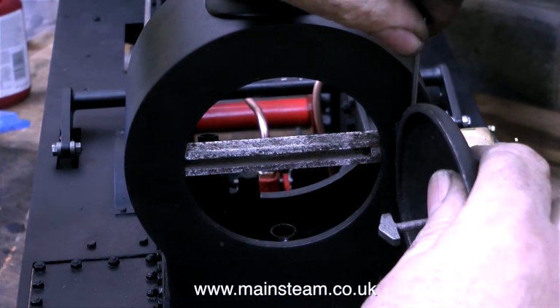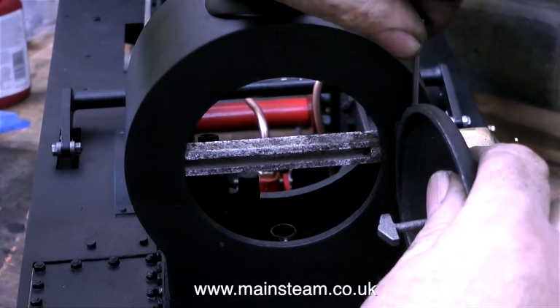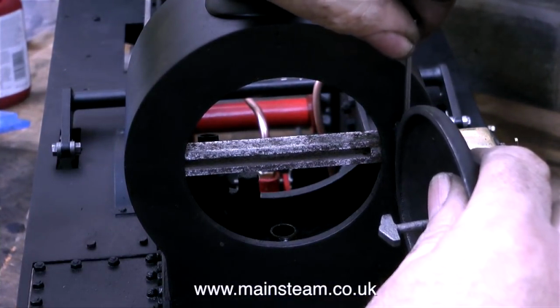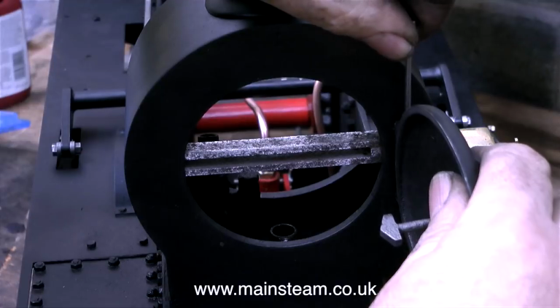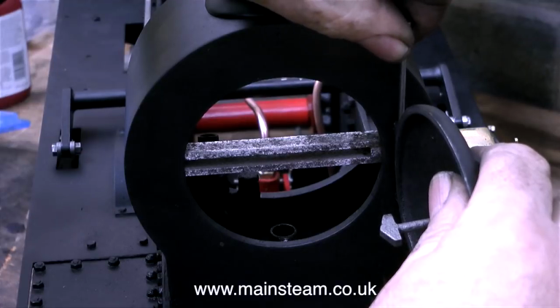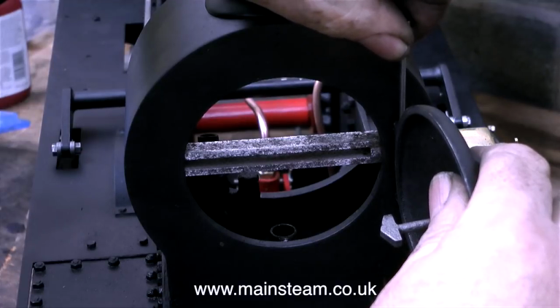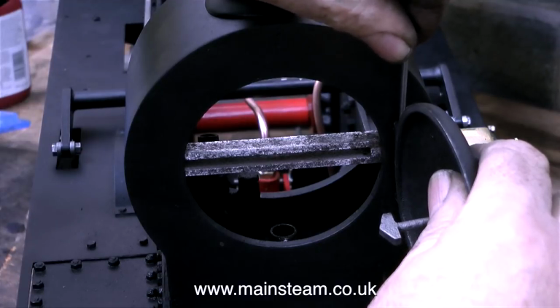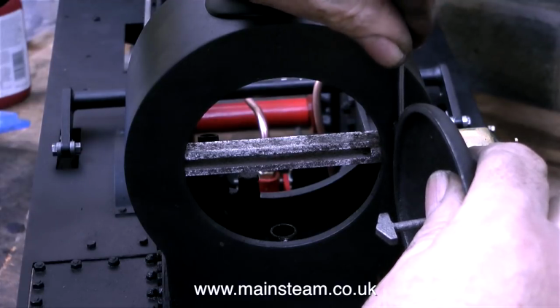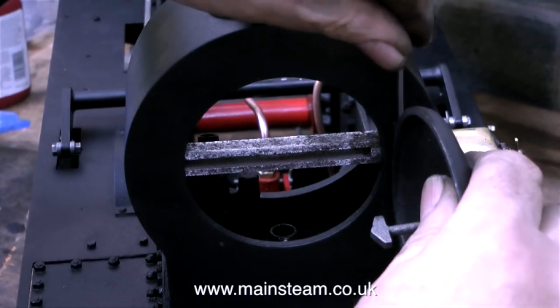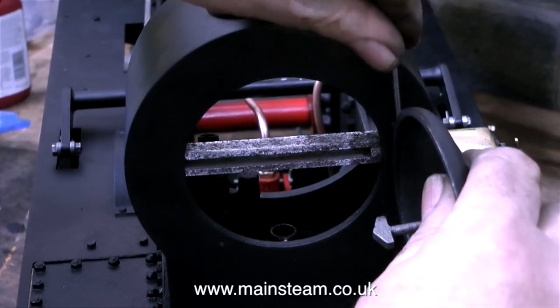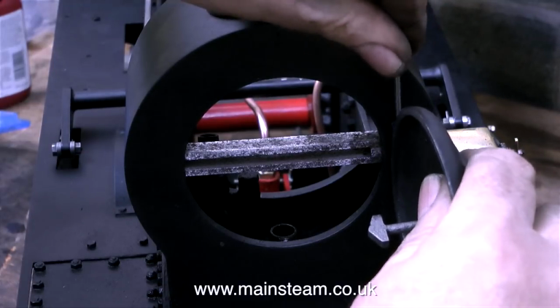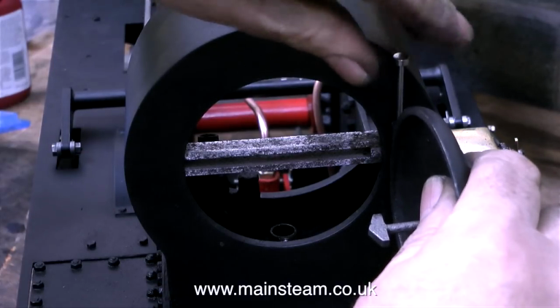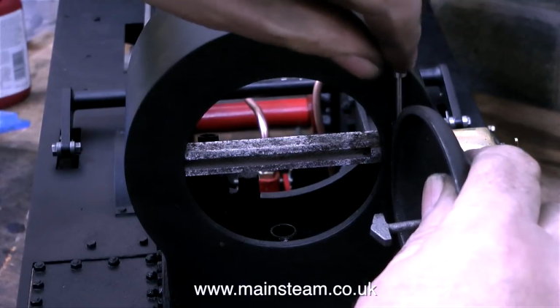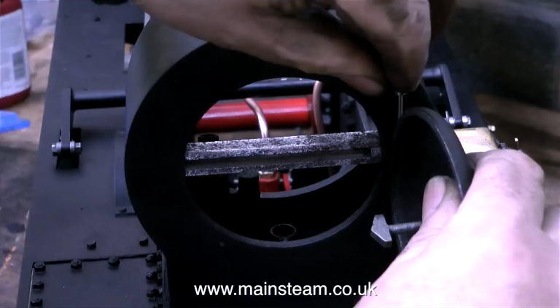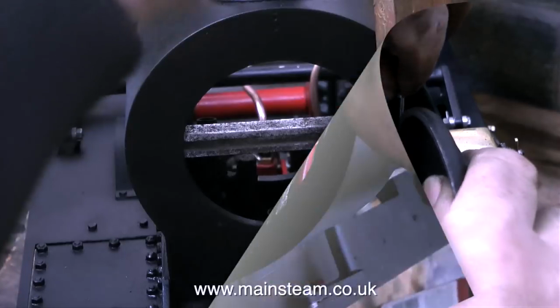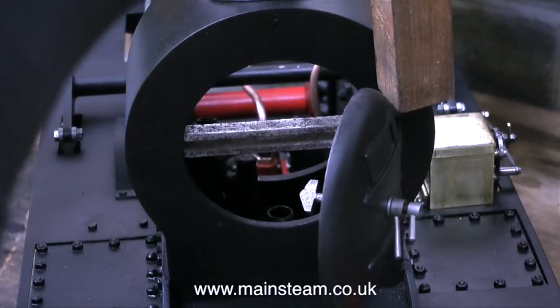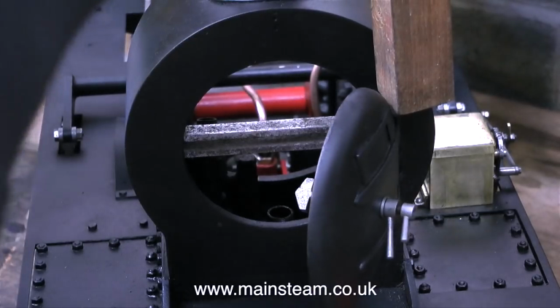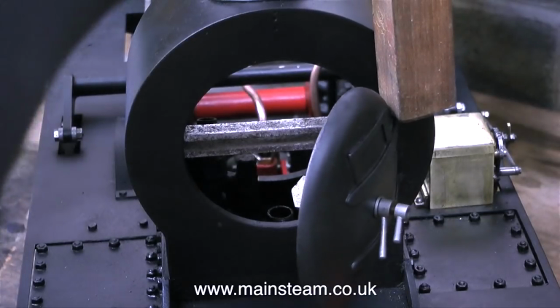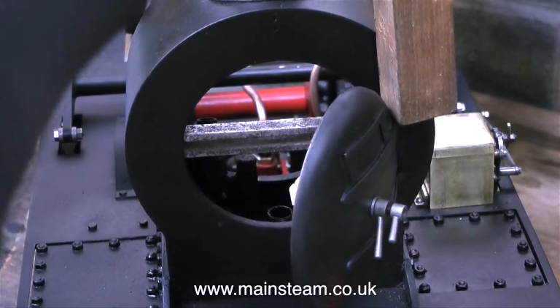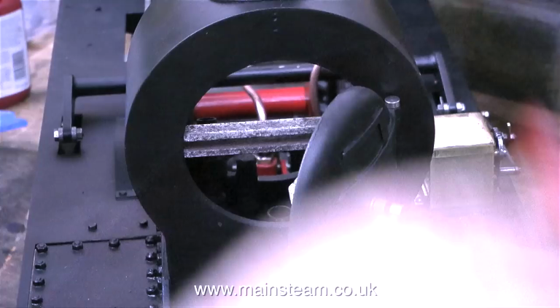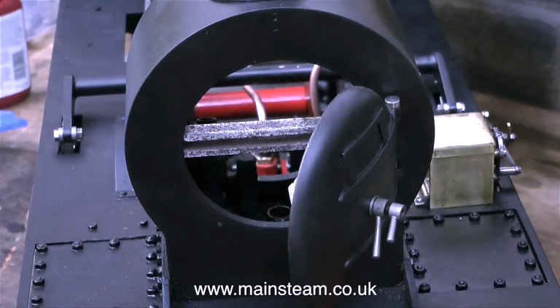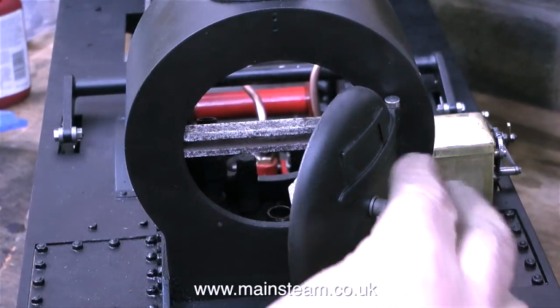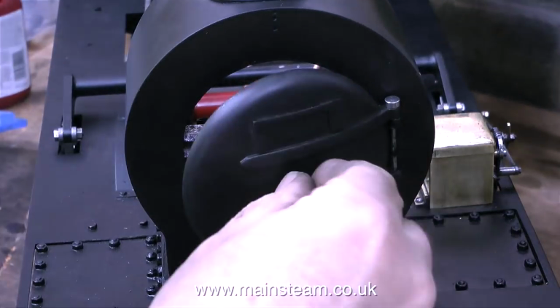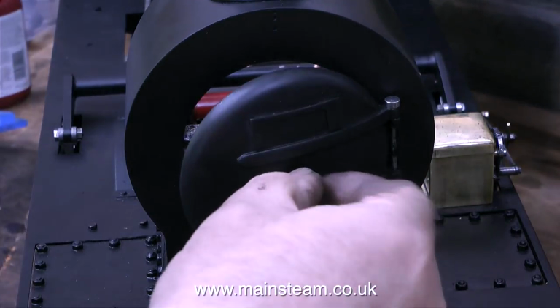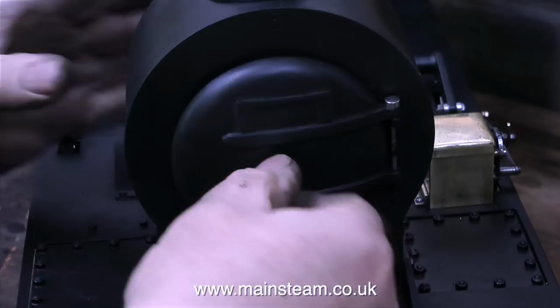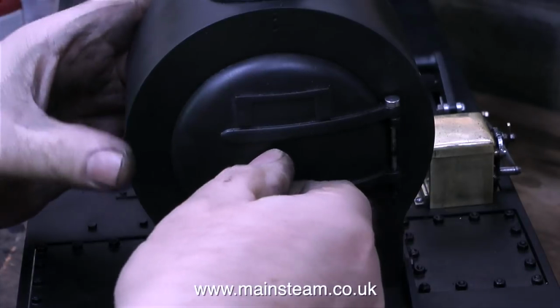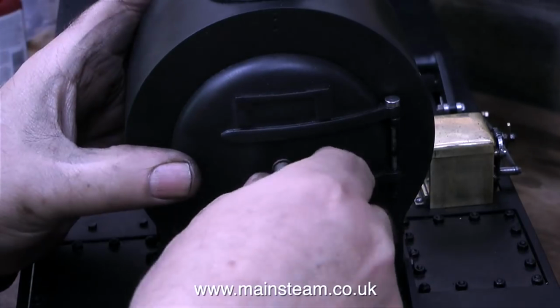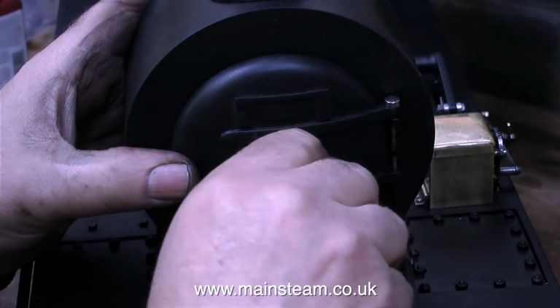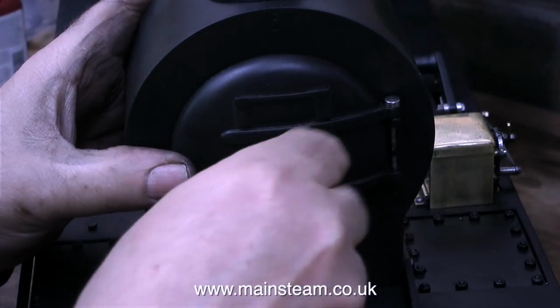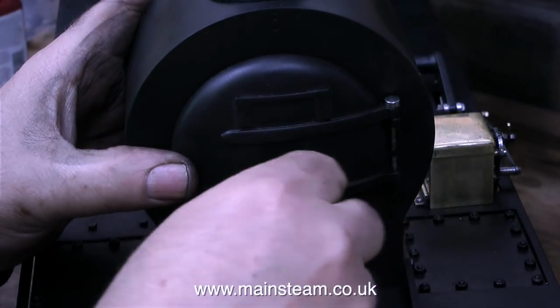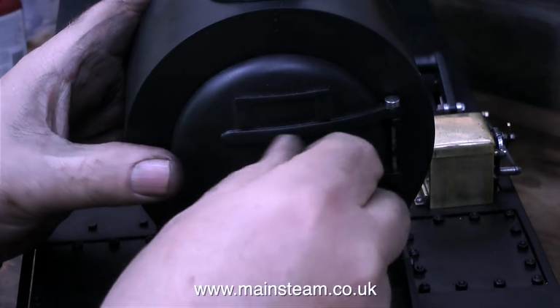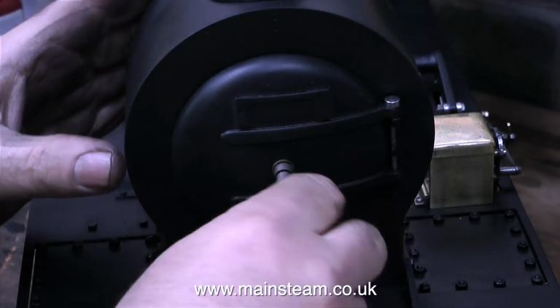This clip shows me fitting the stainless steel hinge pin into the brackets. Again this was quite a tight fit going through the smoke box hinge itself, so I also tap that into place. You will notice that I'm being very careful not to mark the paint.